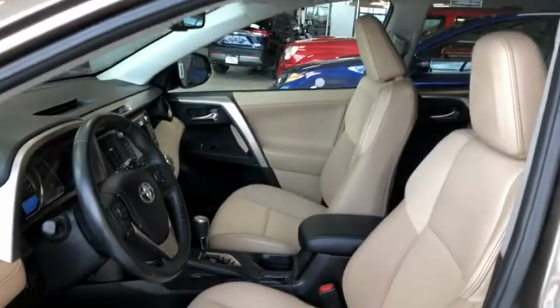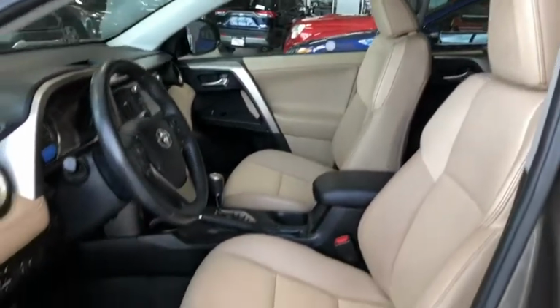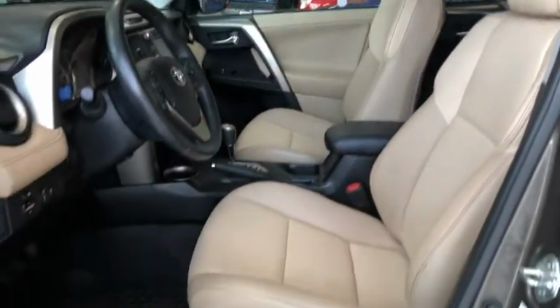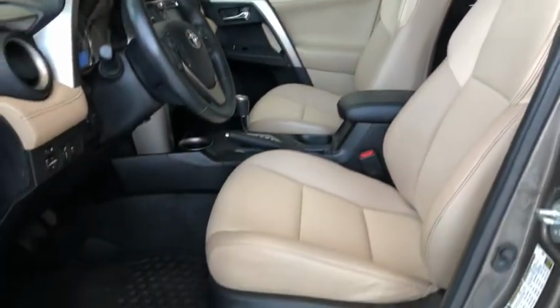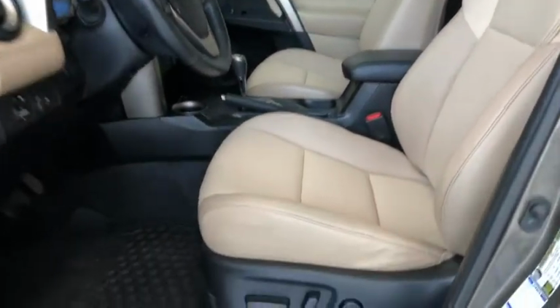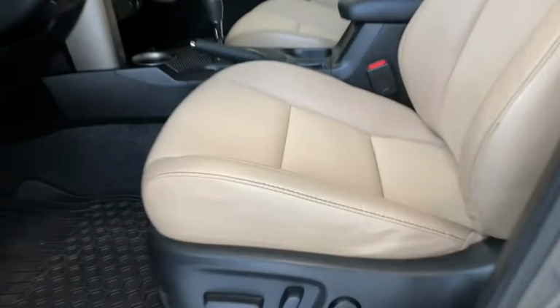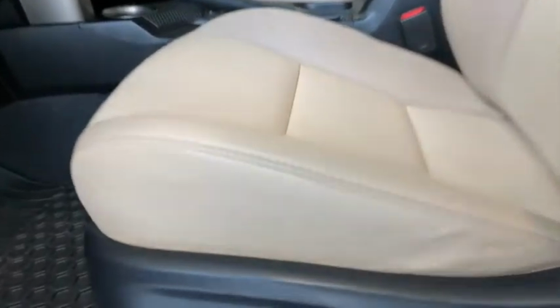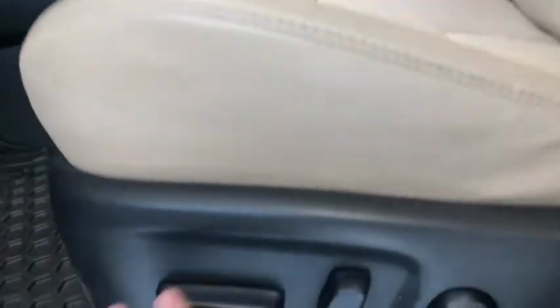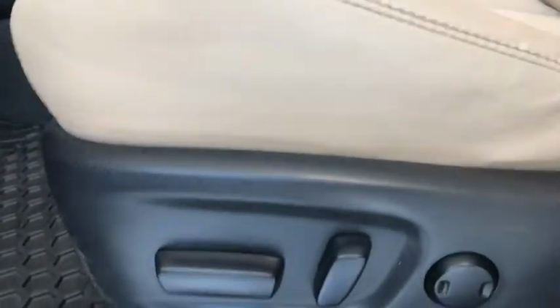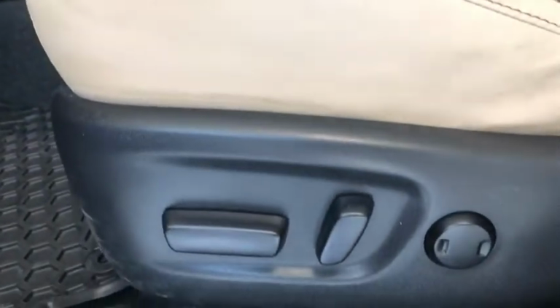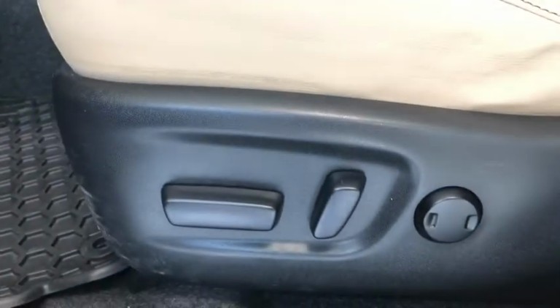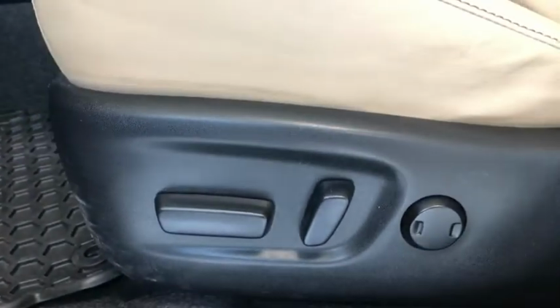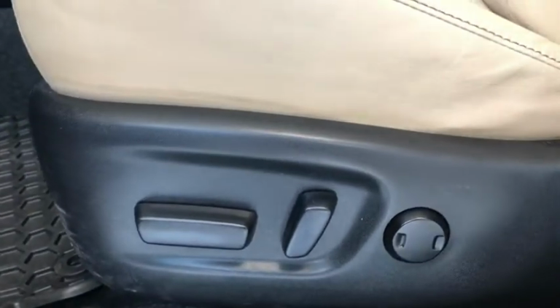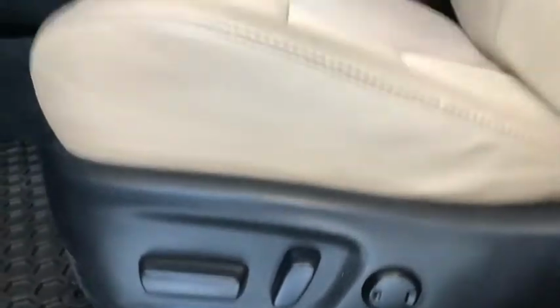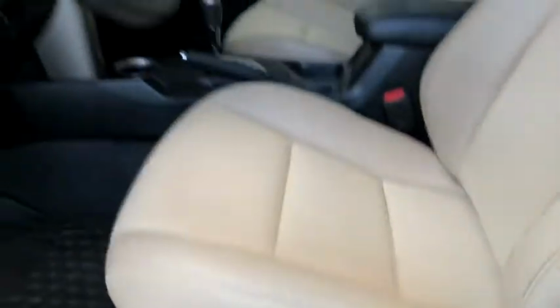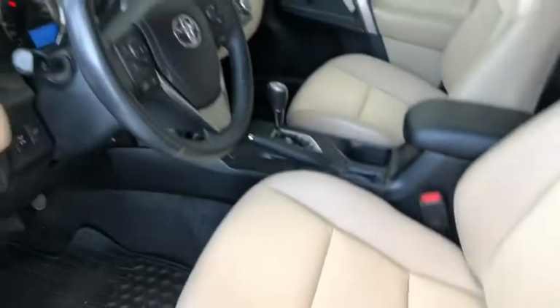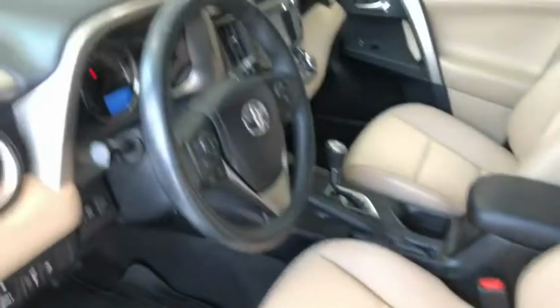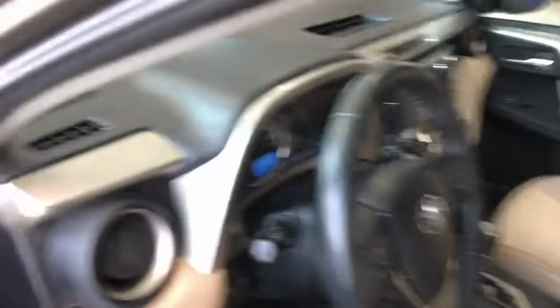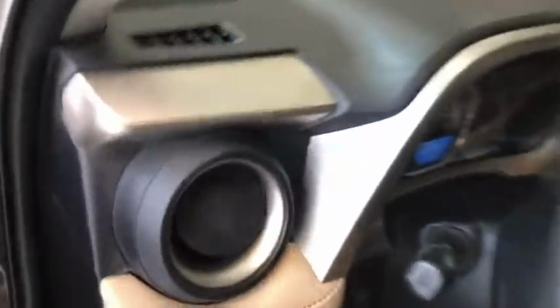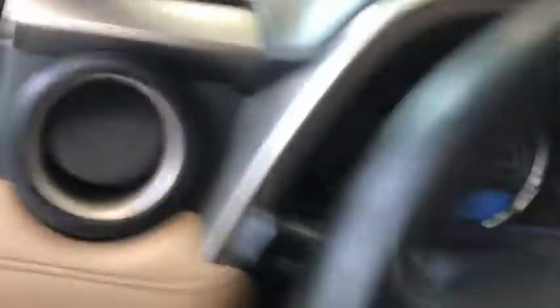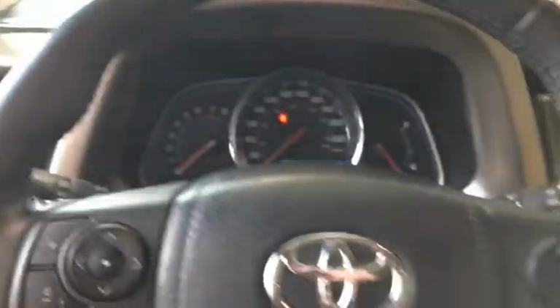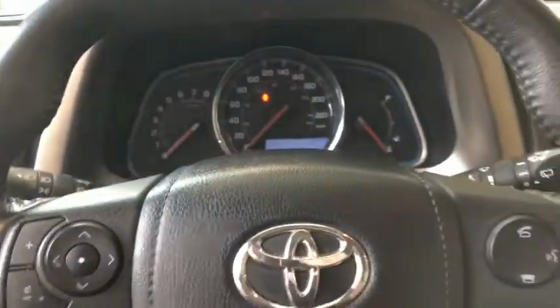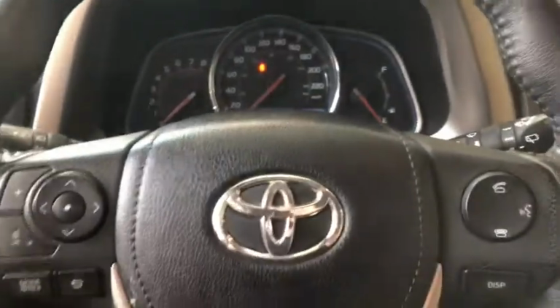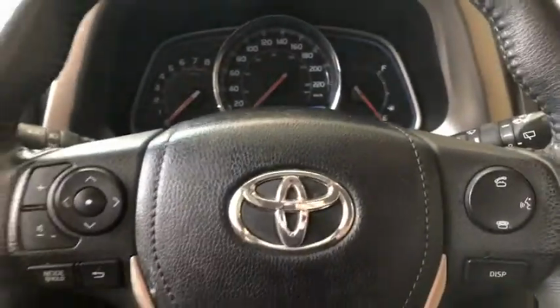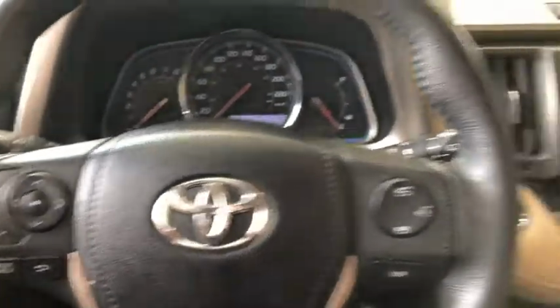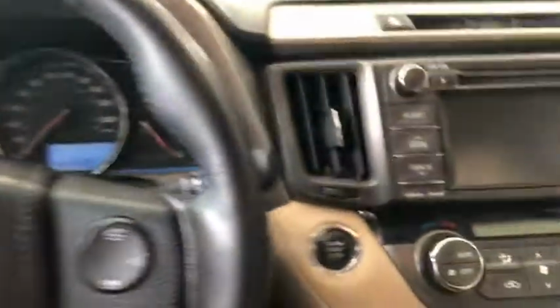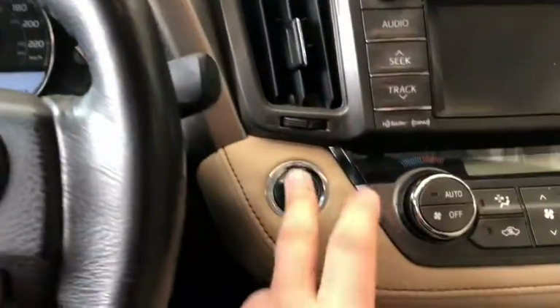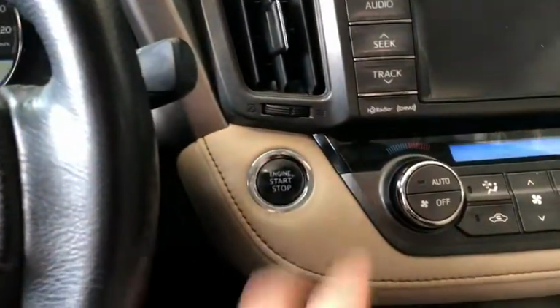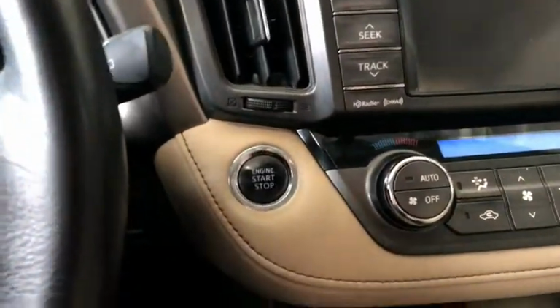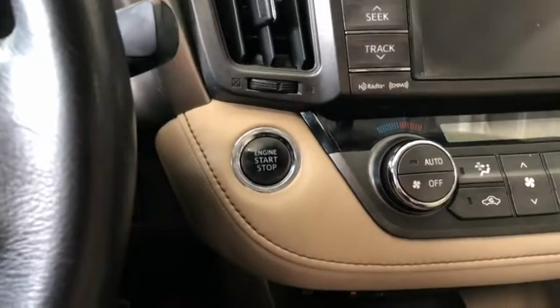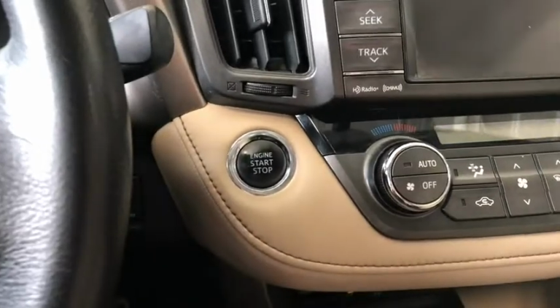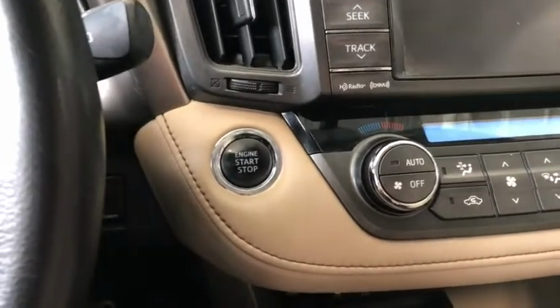Equipped with beige leather and on the bottom you have your power seating adjustment buttons. It is a push to start — foot on the brake, press that engine start button.